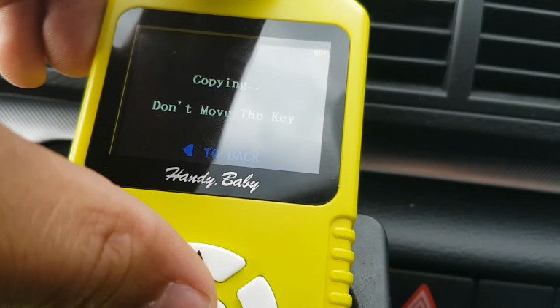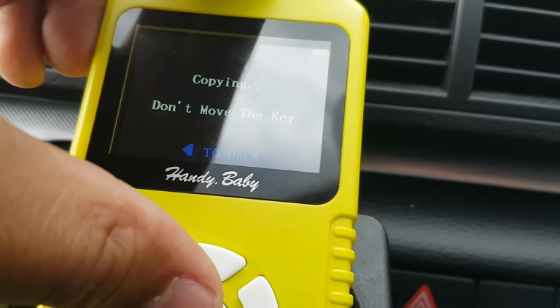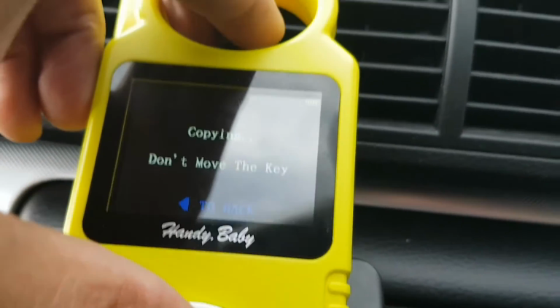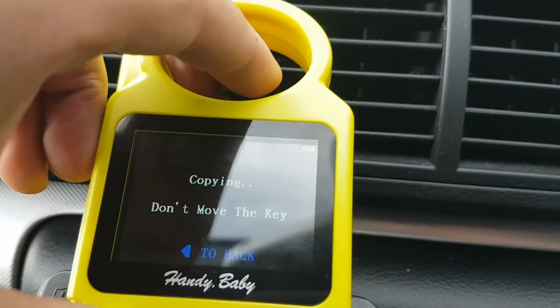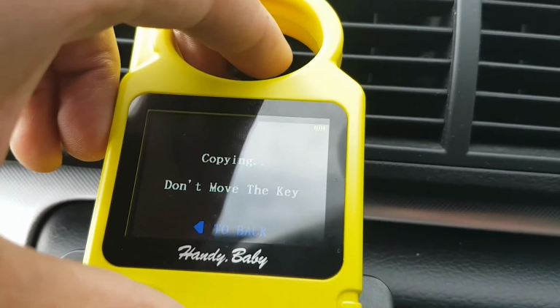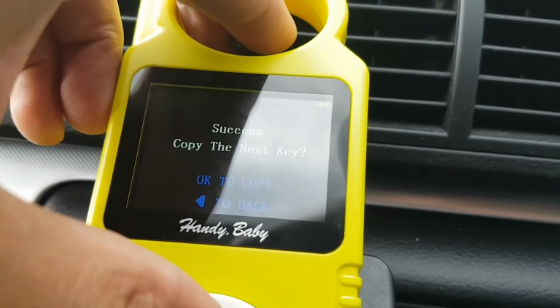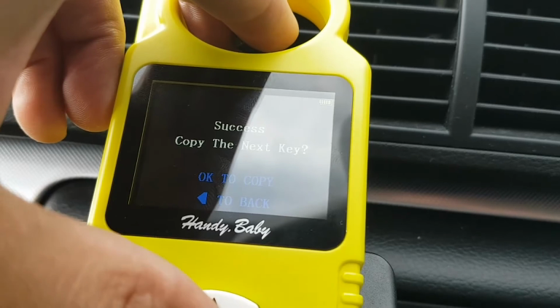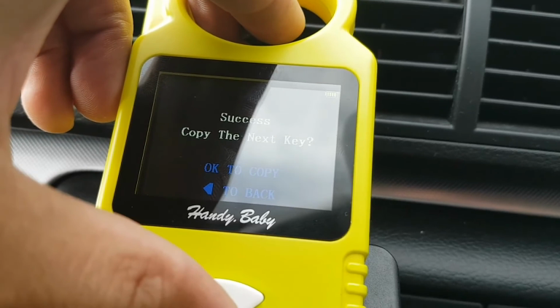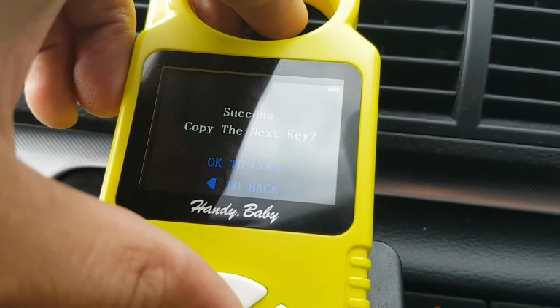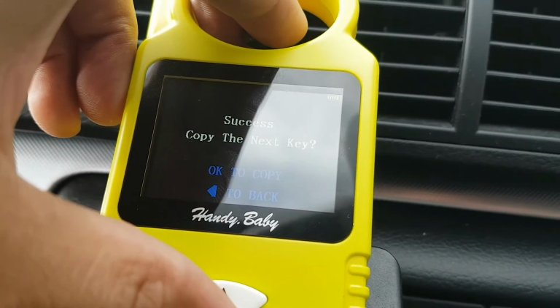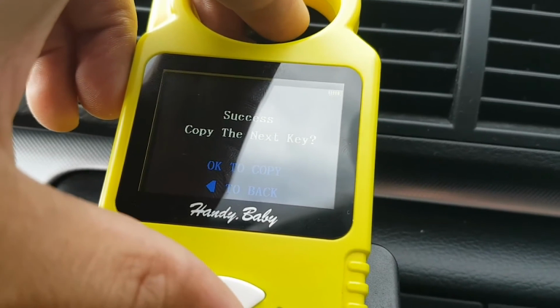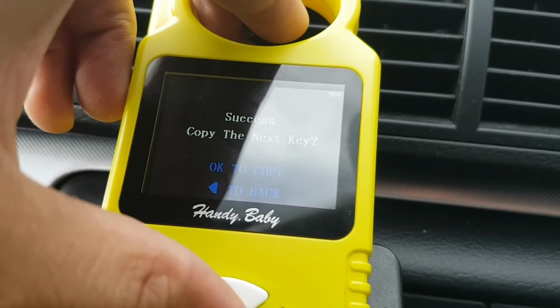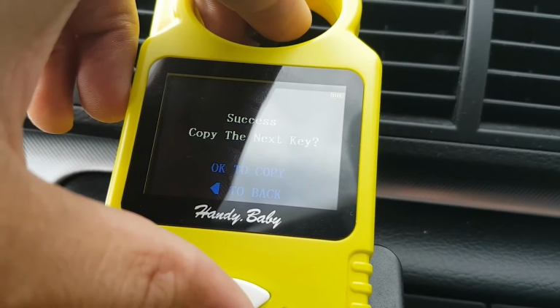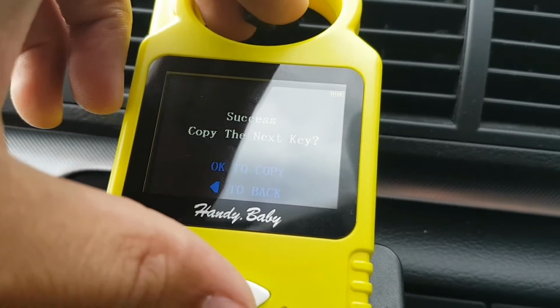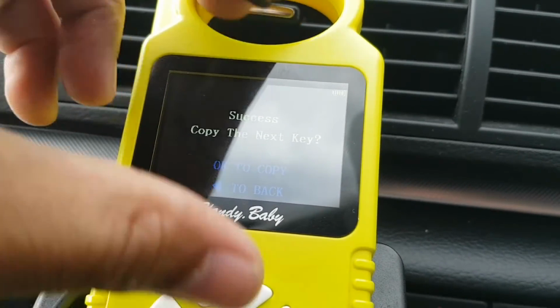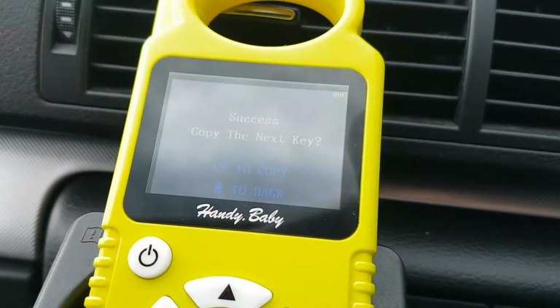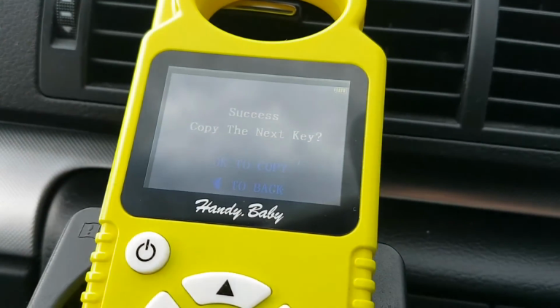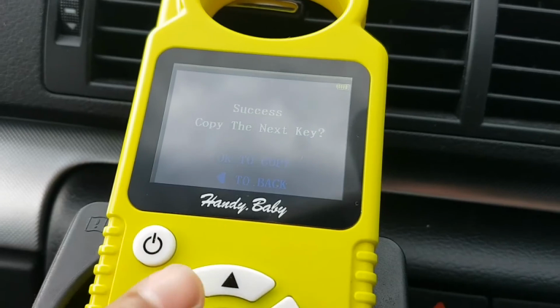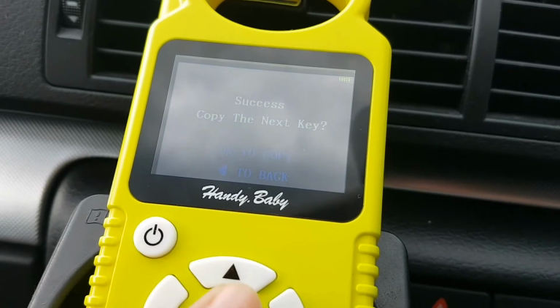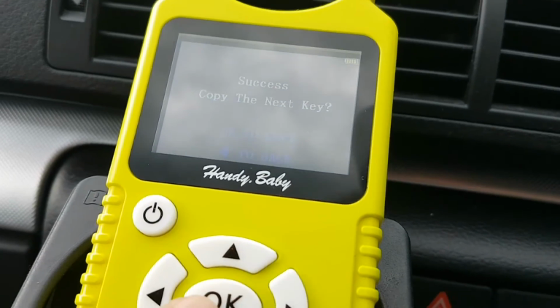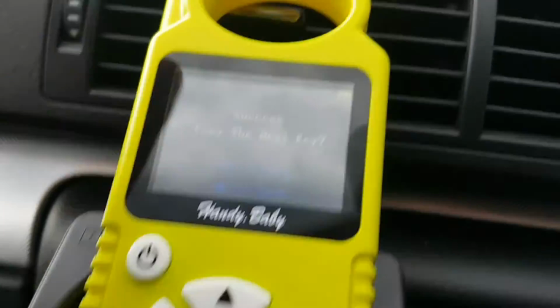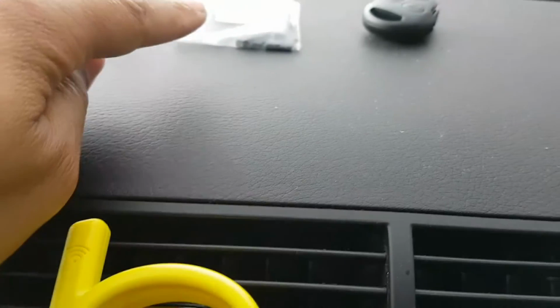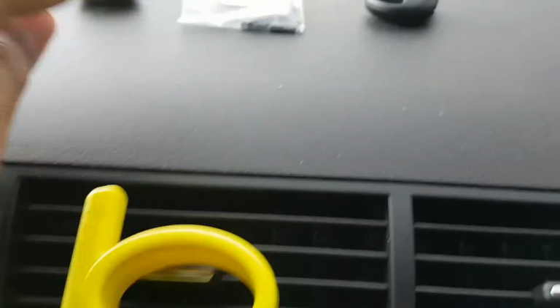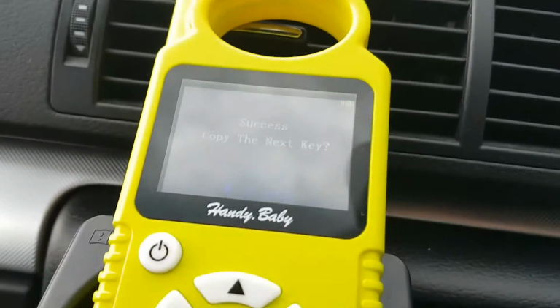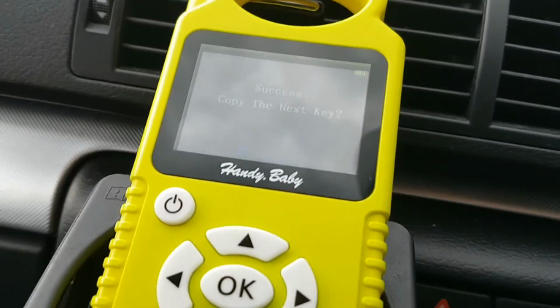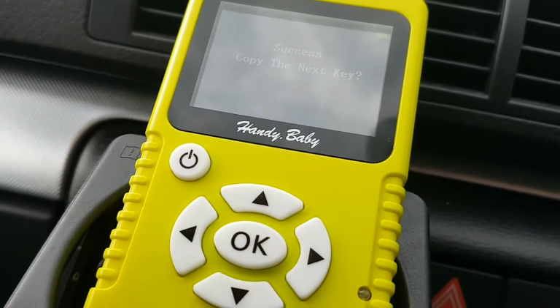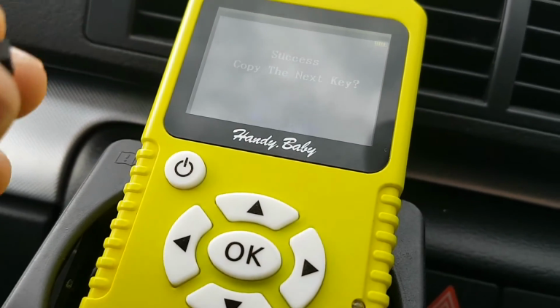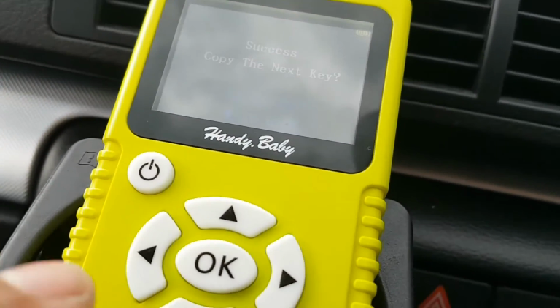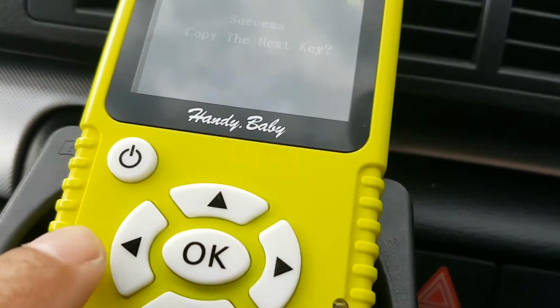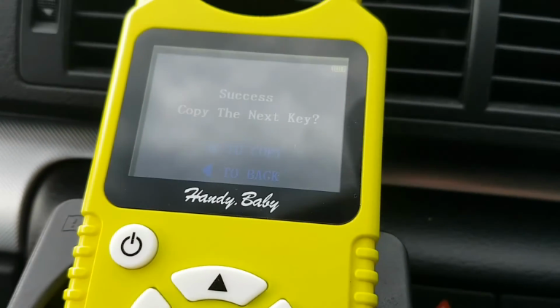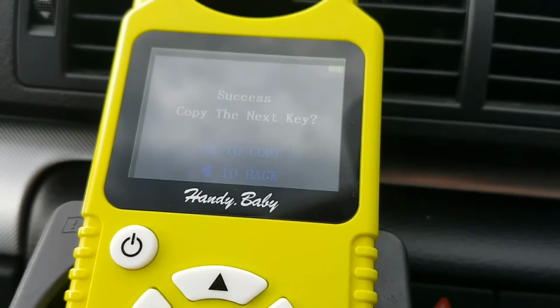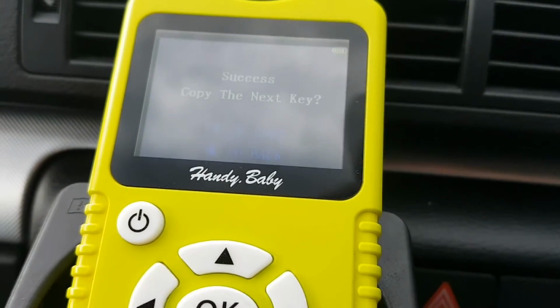So it's copied — and now success! If you want to copy another key, then you press OK again, put a new chip in, and it'll copy another chip. What we're going to do now, we're just going to press back.